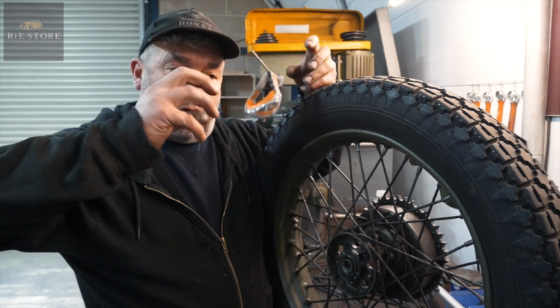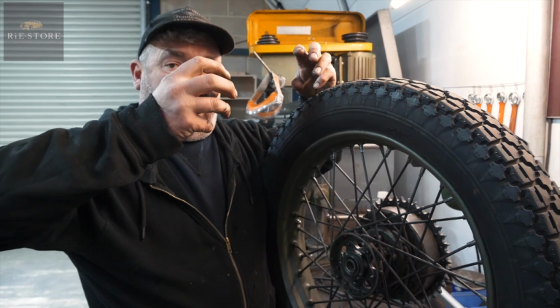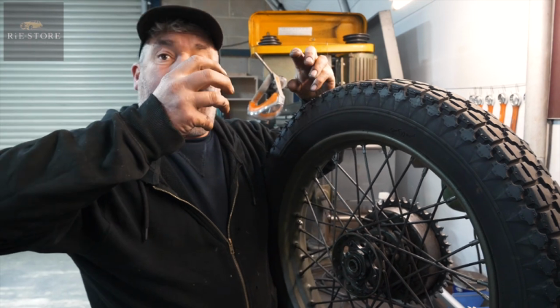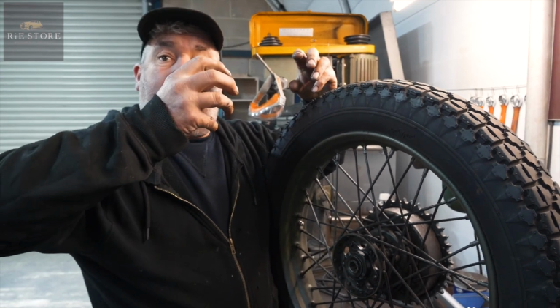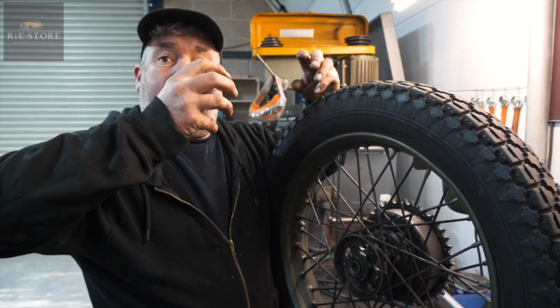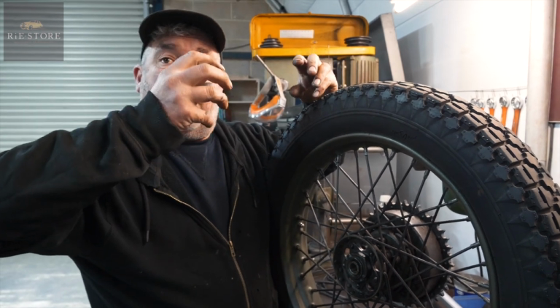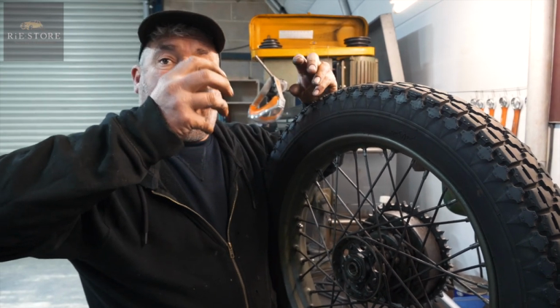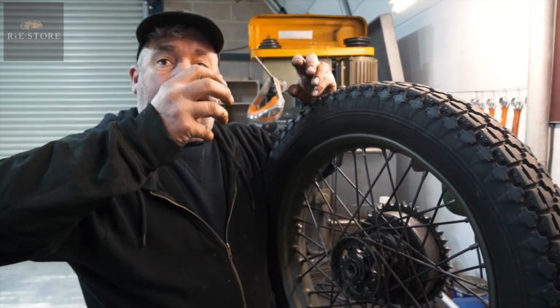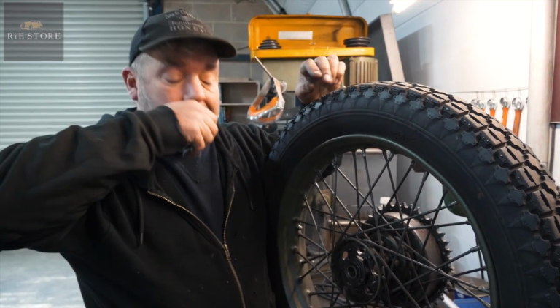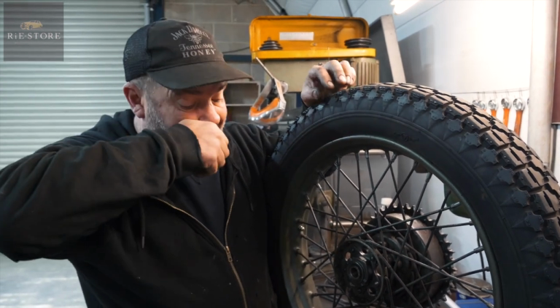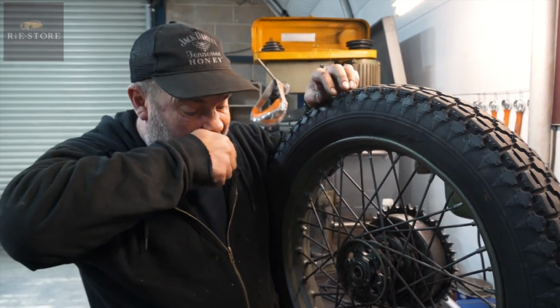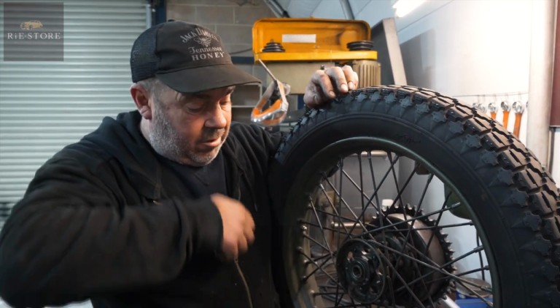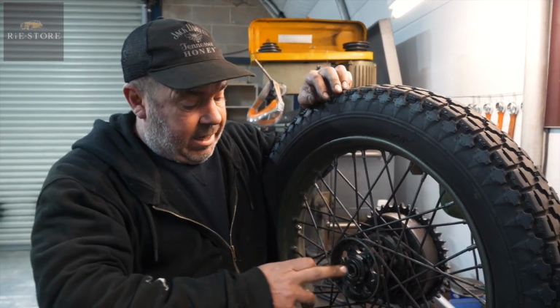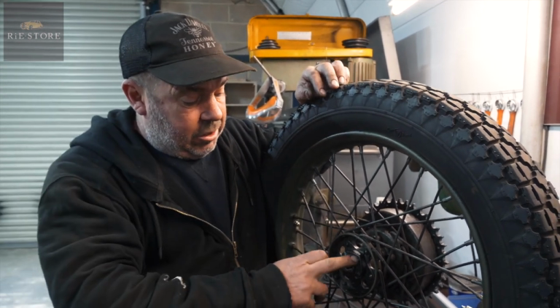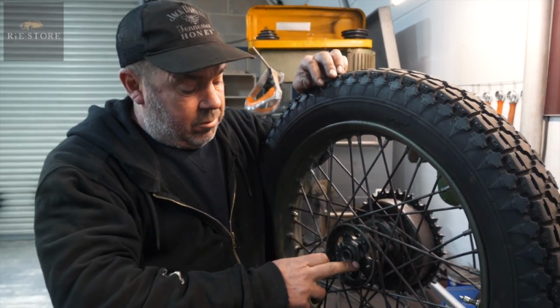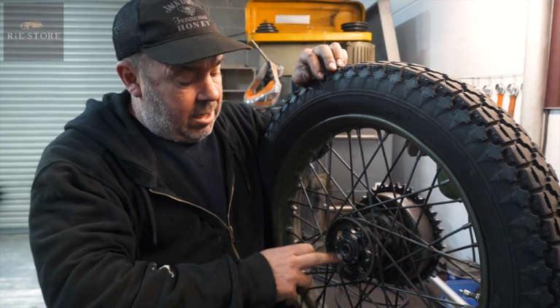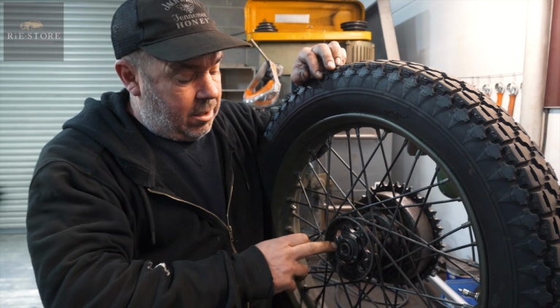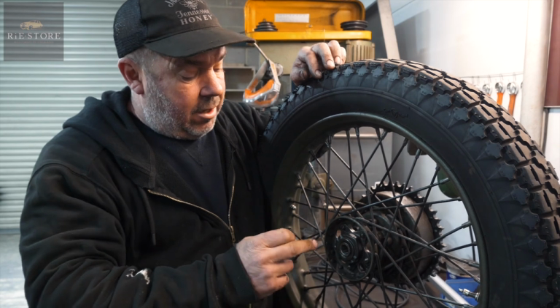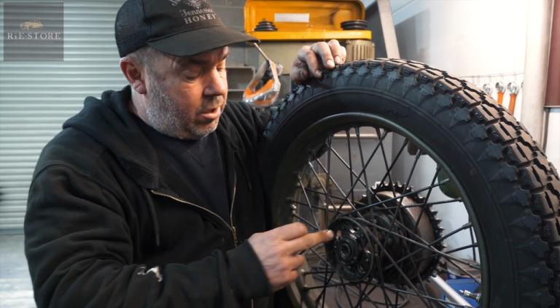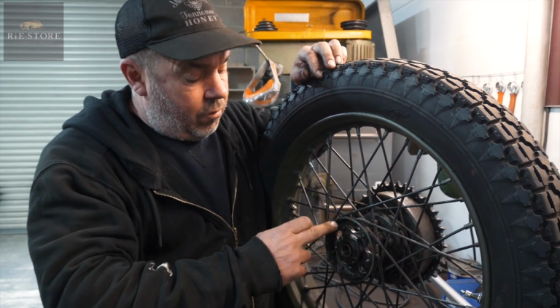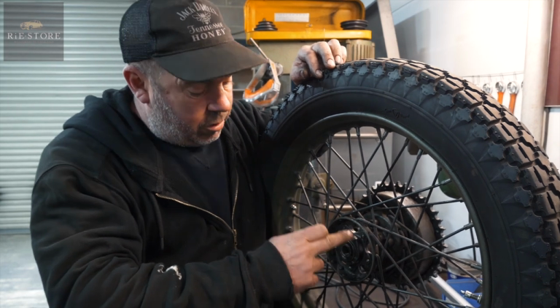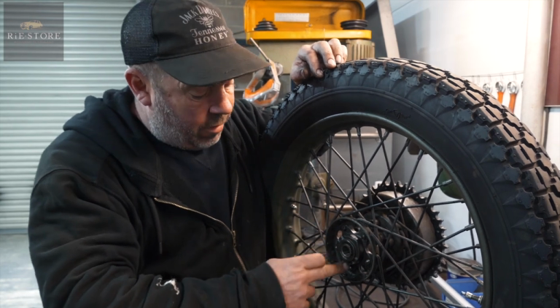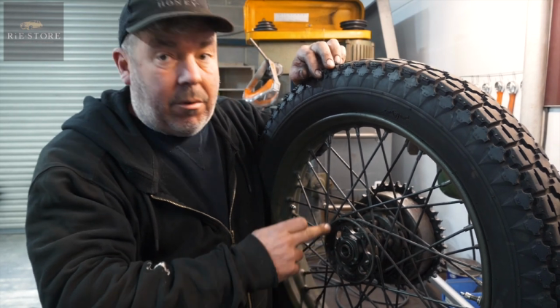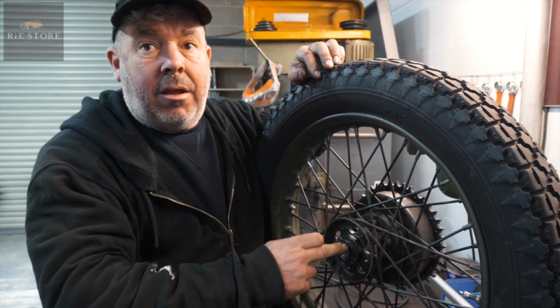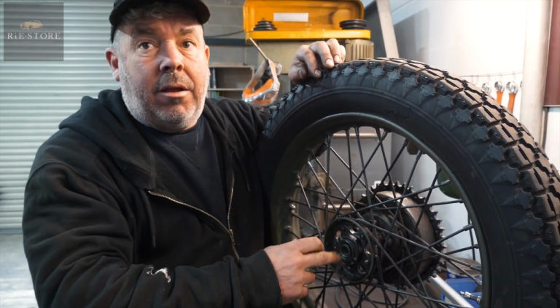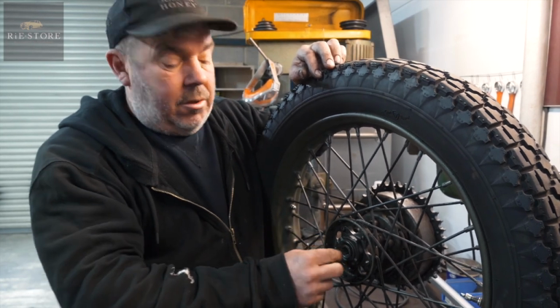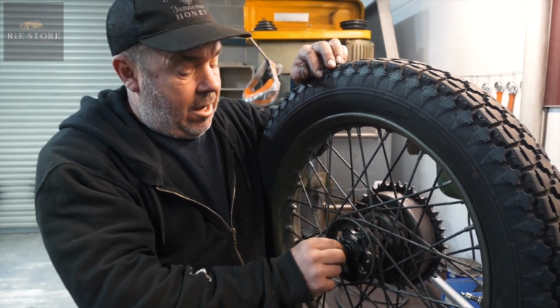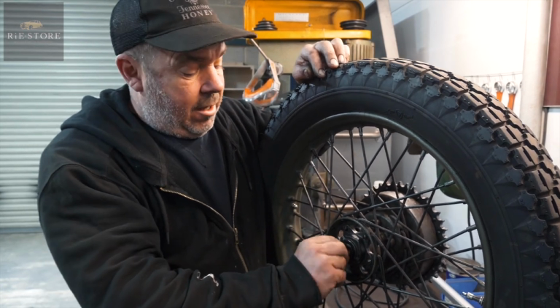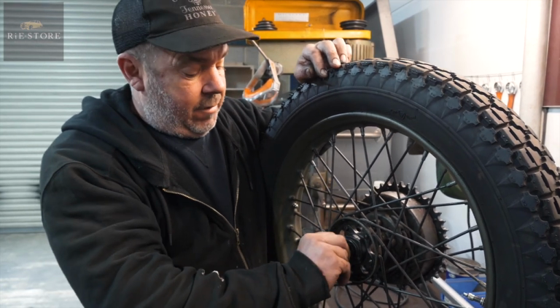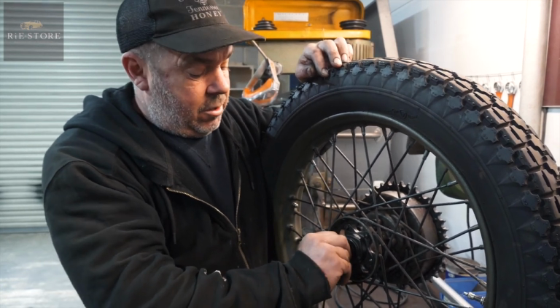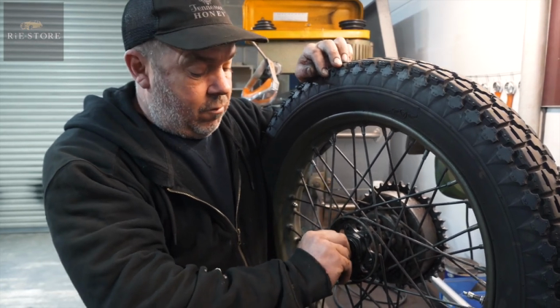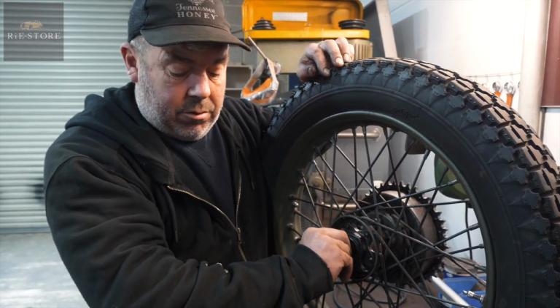With a normal bearing you screw it together and adjust it so you get no play. These haven't got that. There are shims in here and they're actual needle rollers that run that way. So you have to get oversized needle rollers.